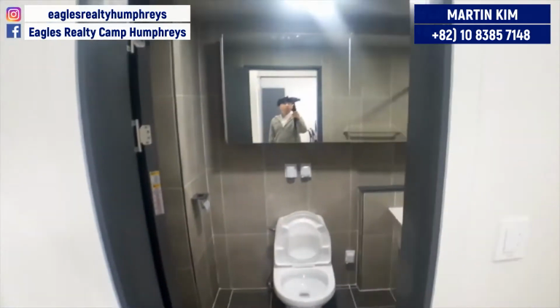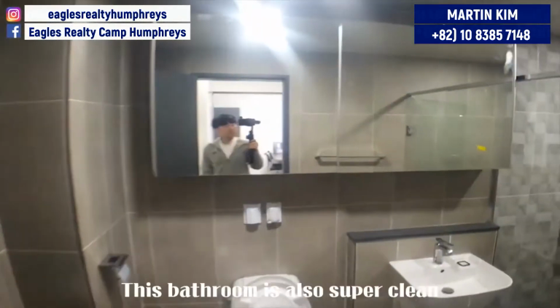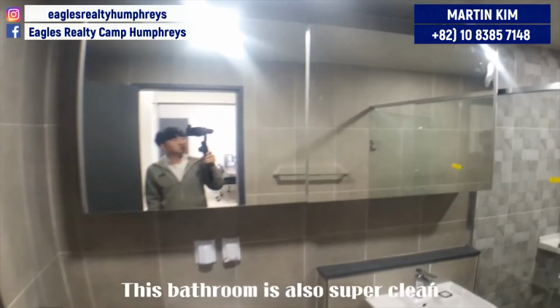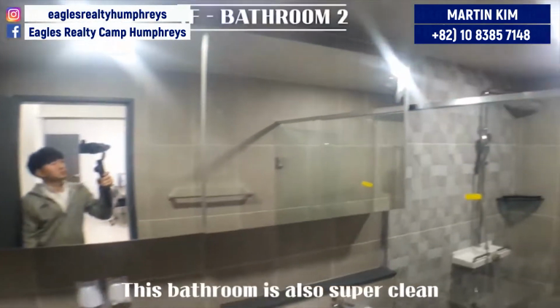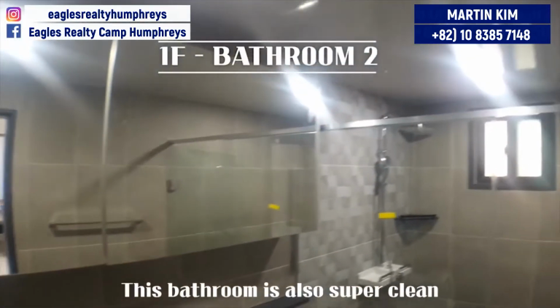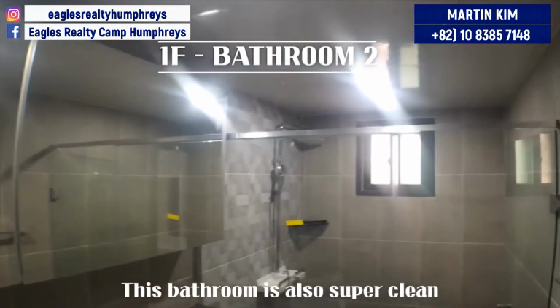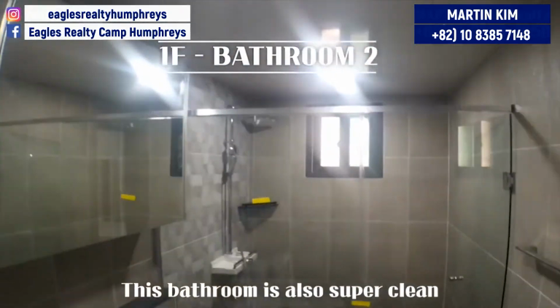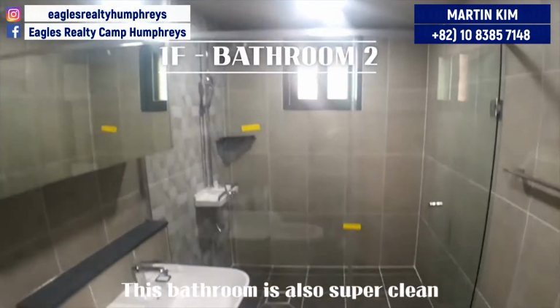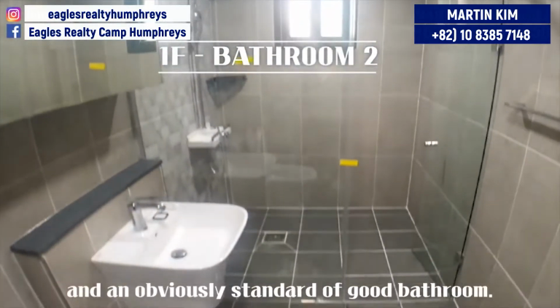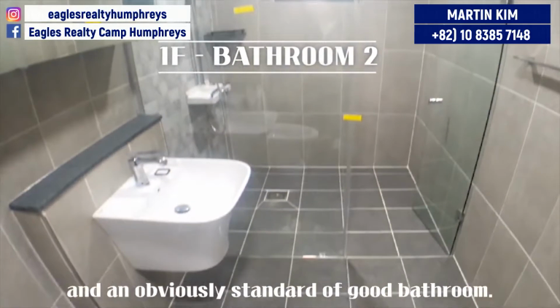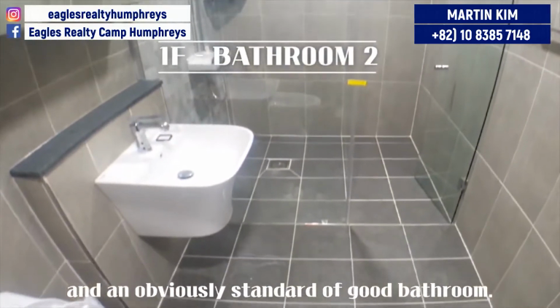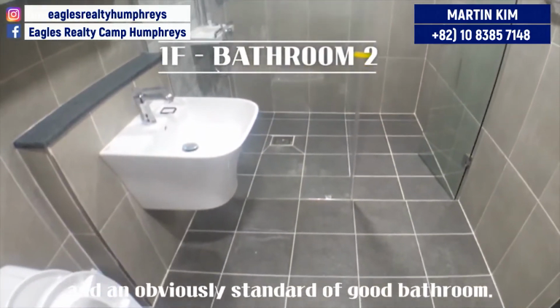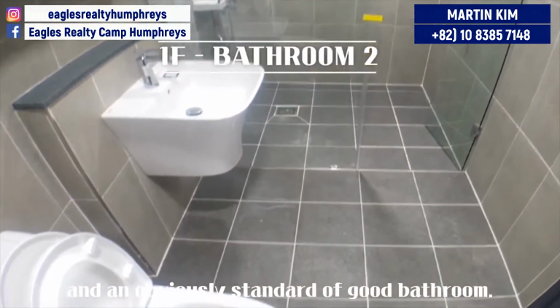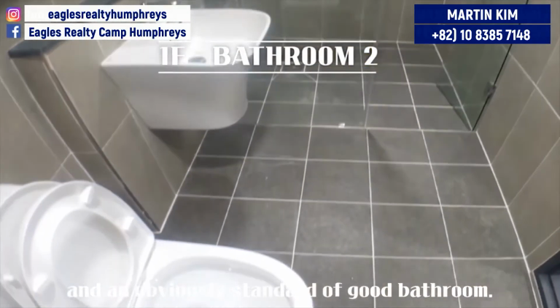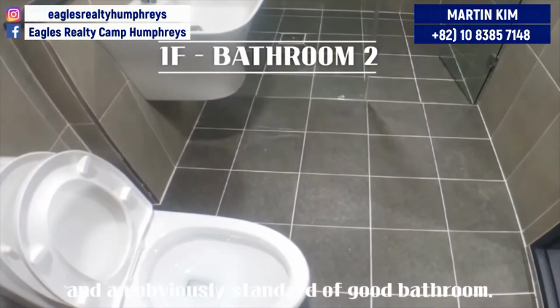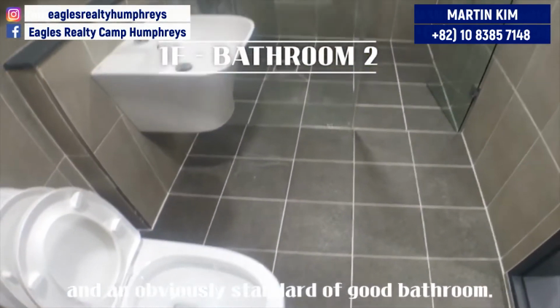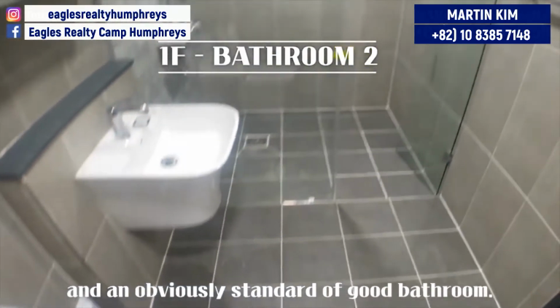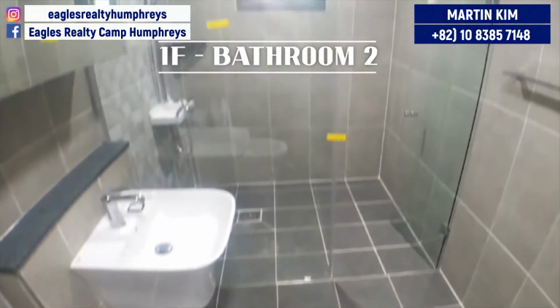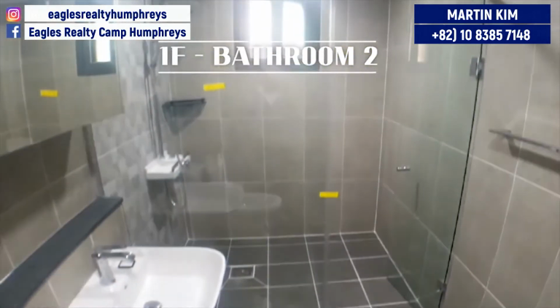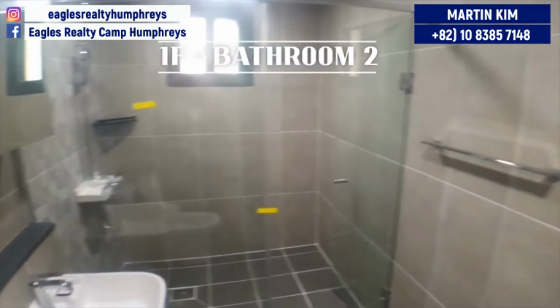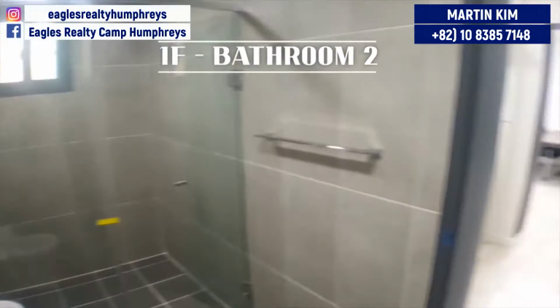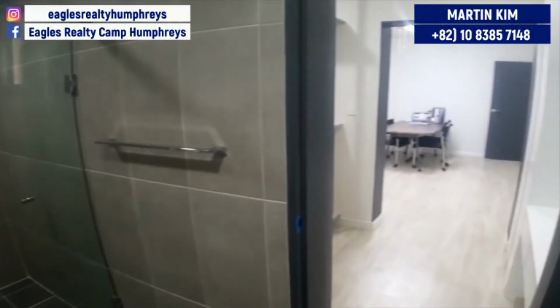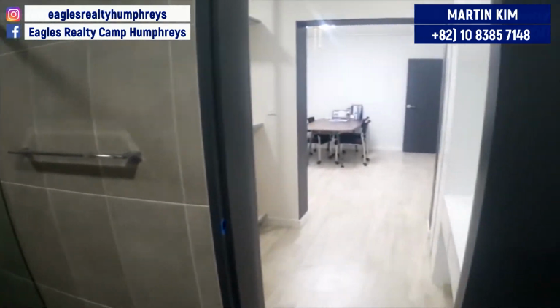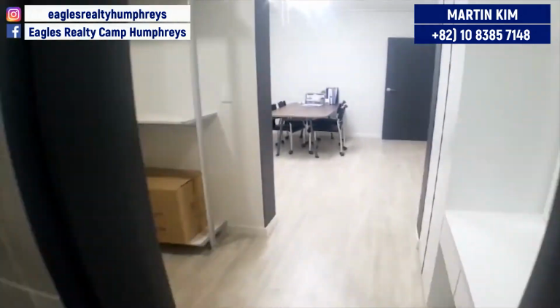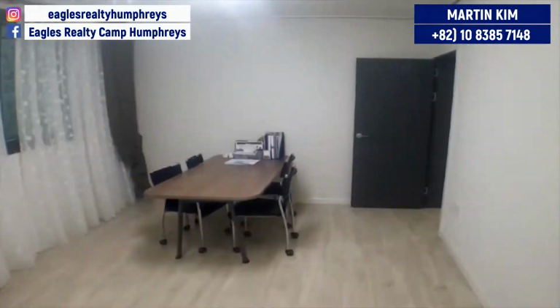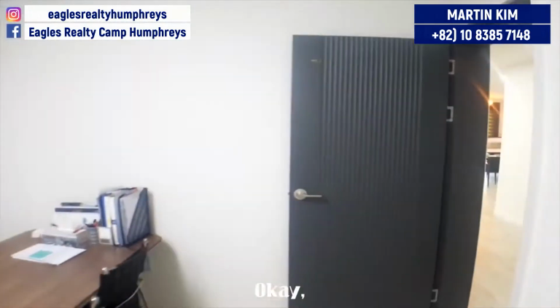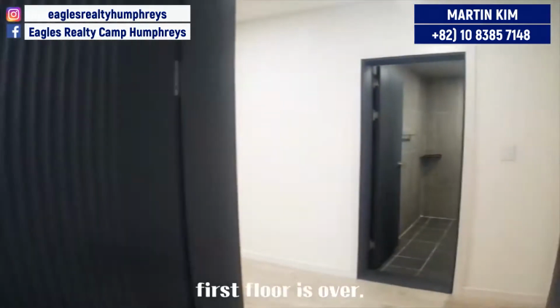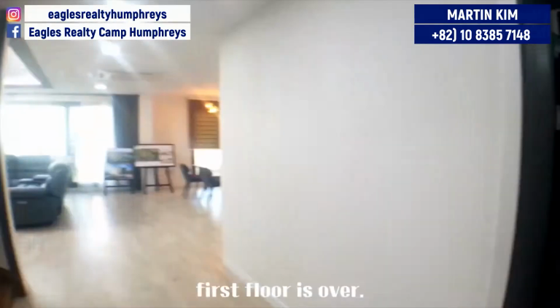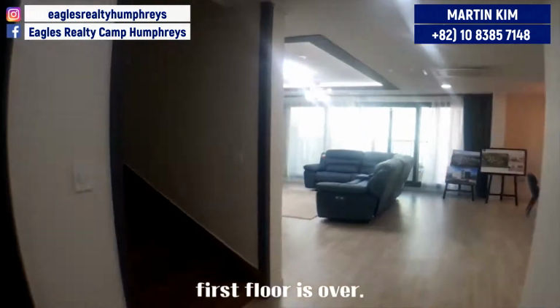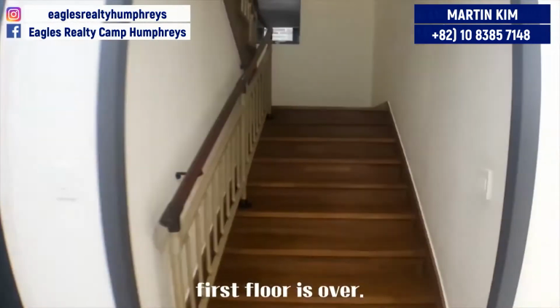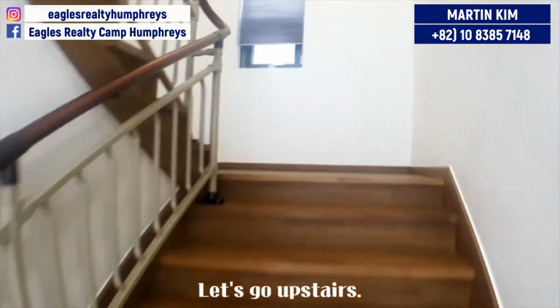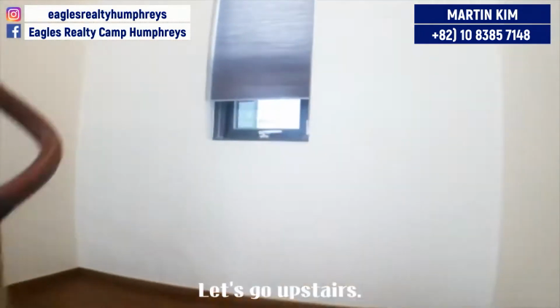This bathroom is also super clean and obviously the standard of a good bathroom. Okay, first floor is over. Let's go upstairs.